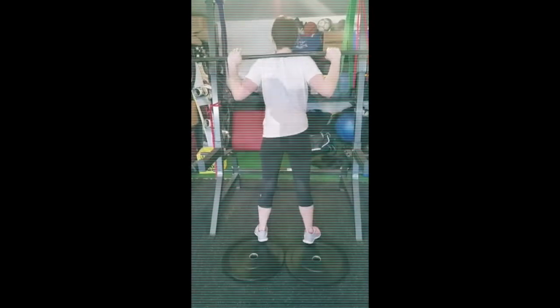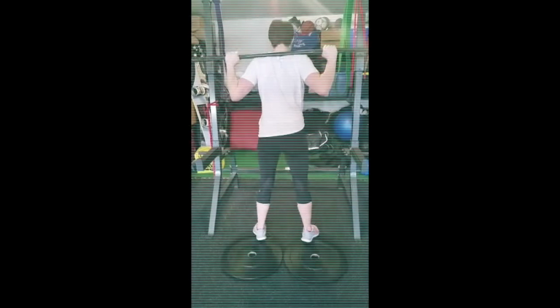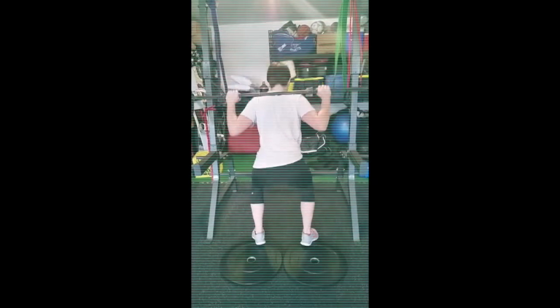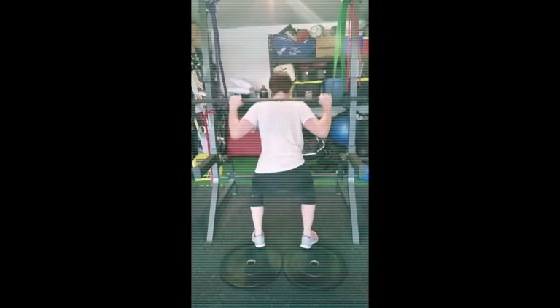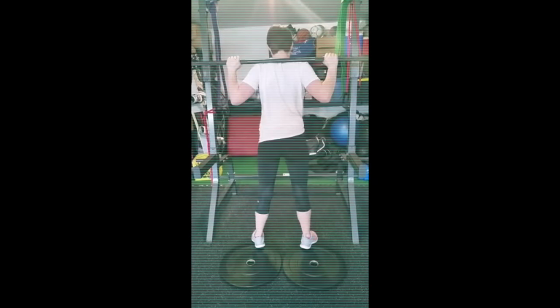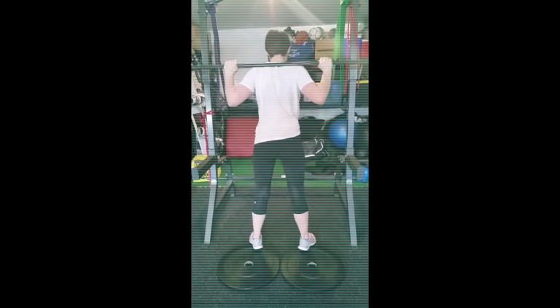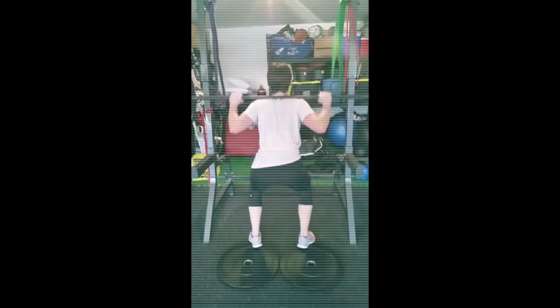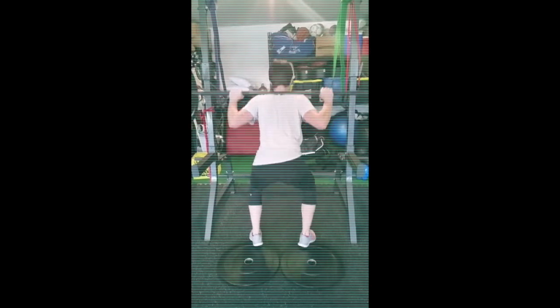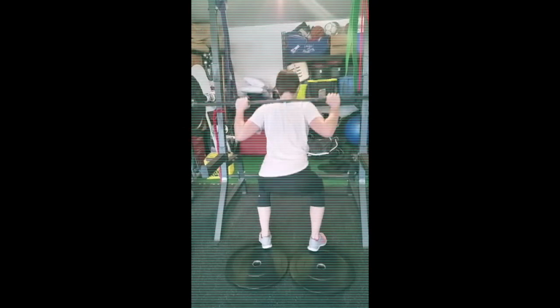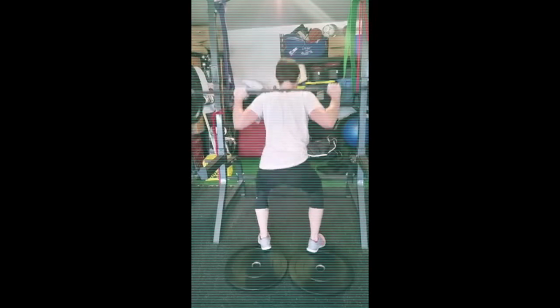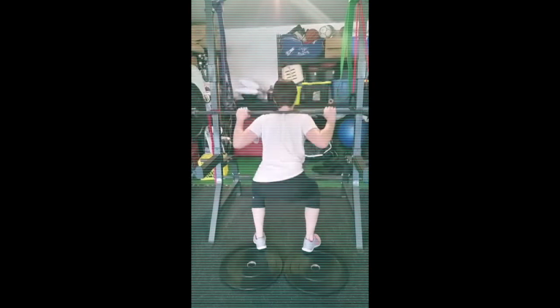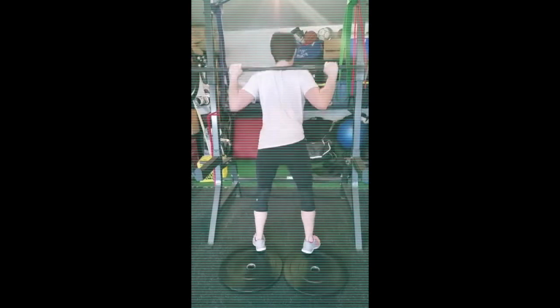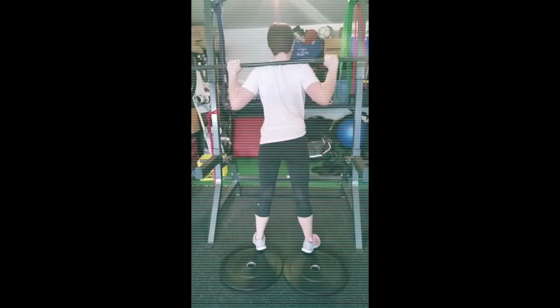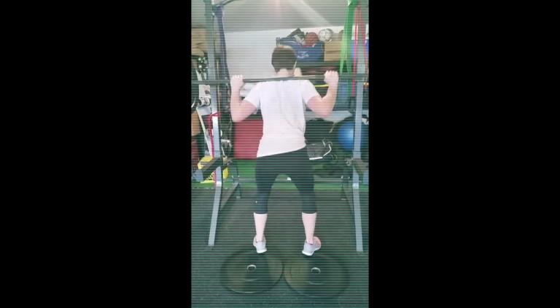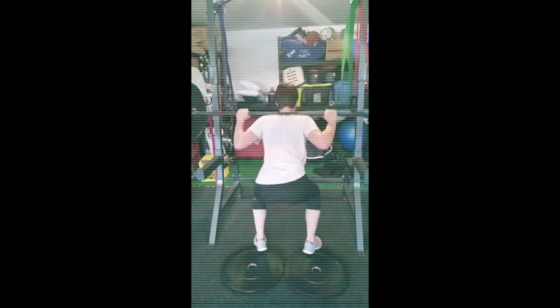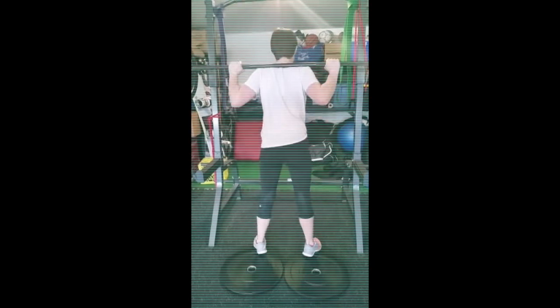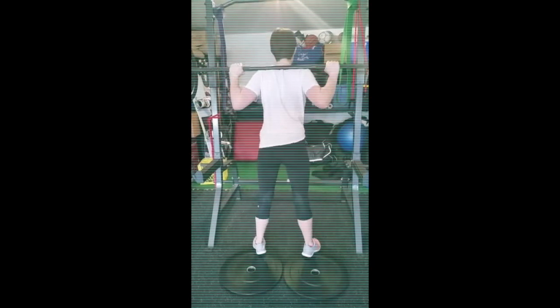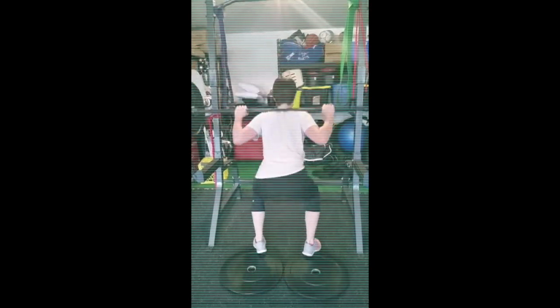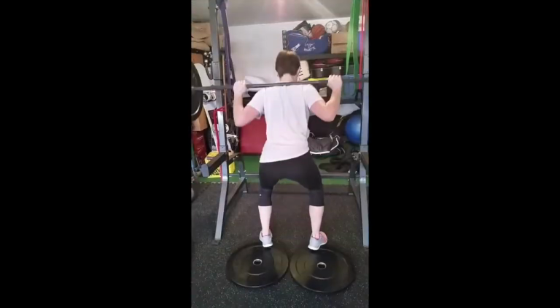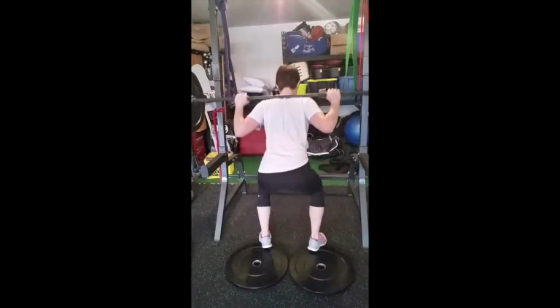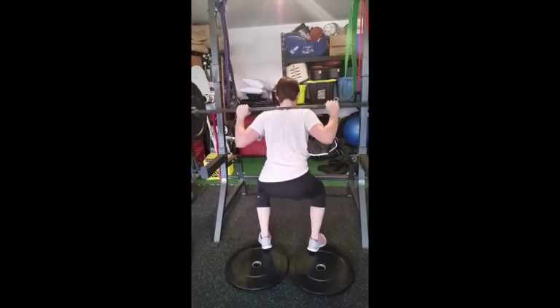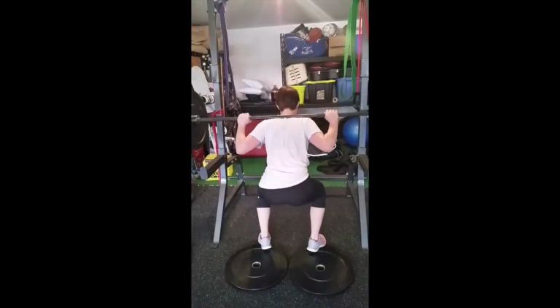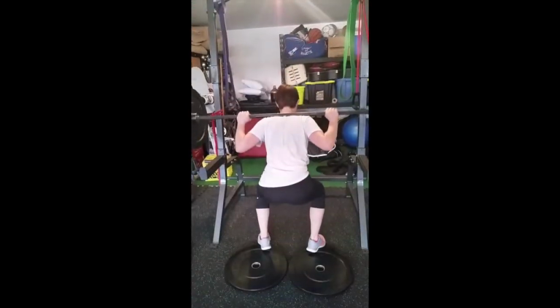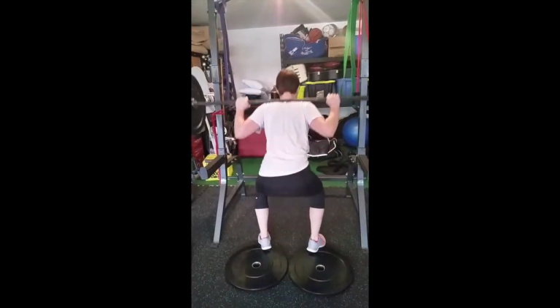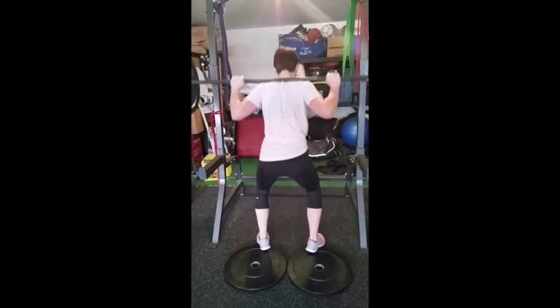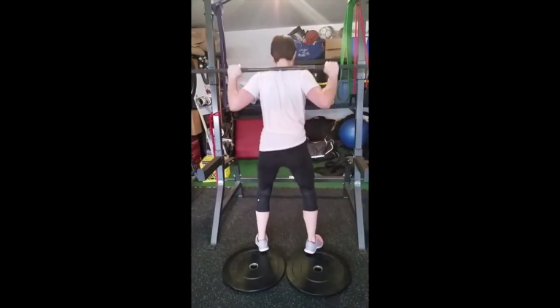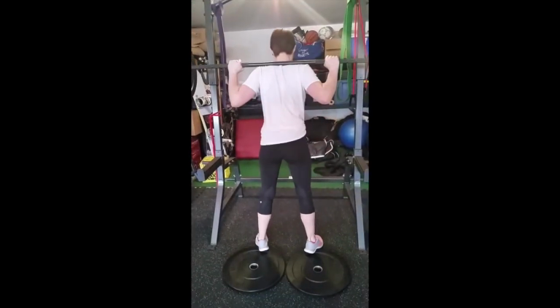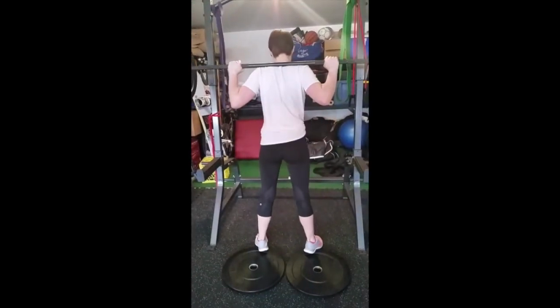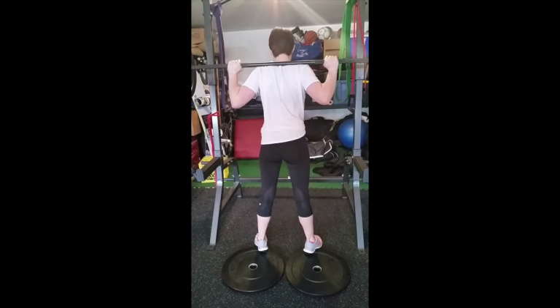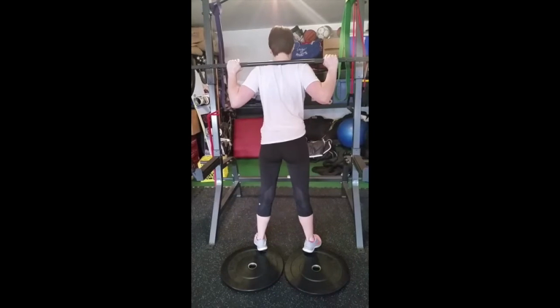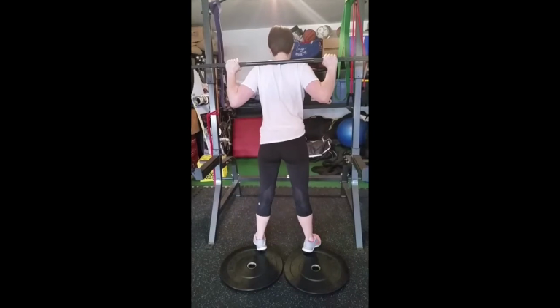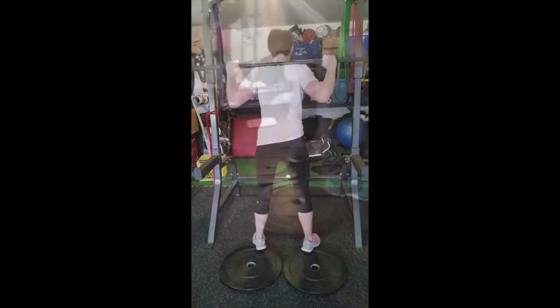Does she squat? Yes, she does. Engage those lats all the way through. These ones look really good.